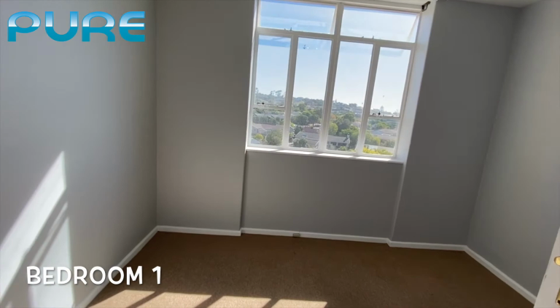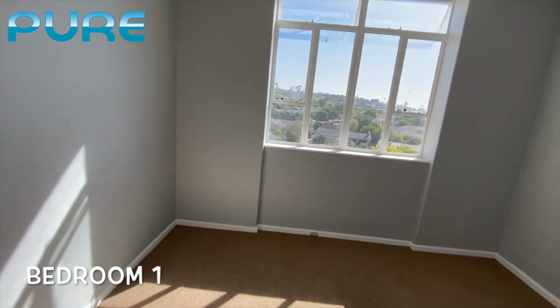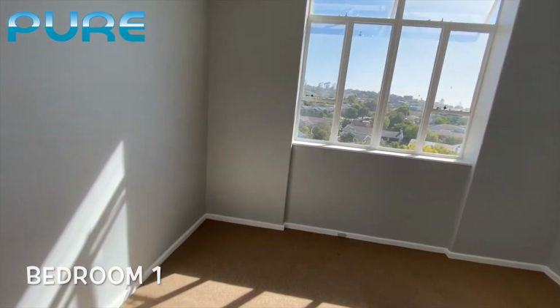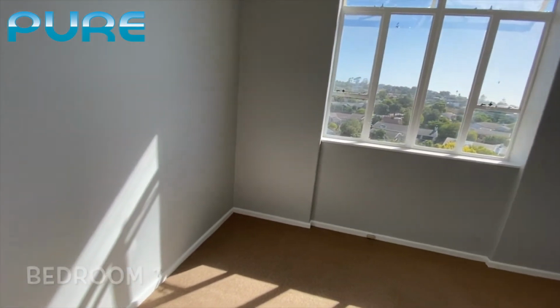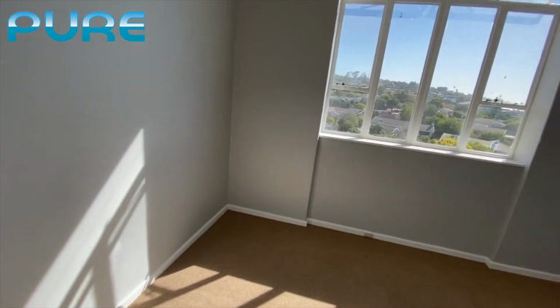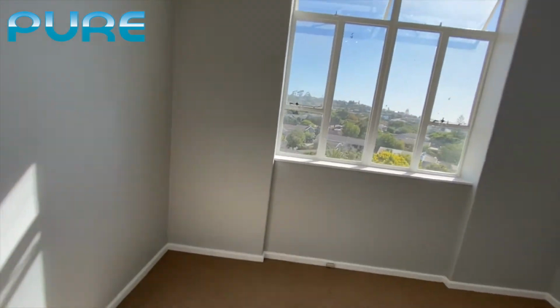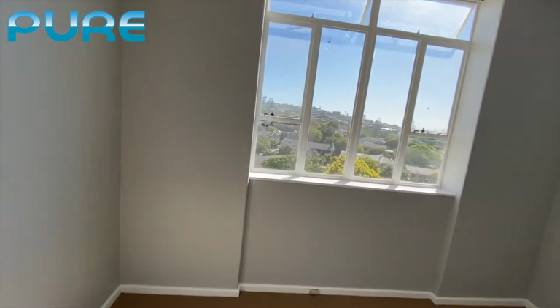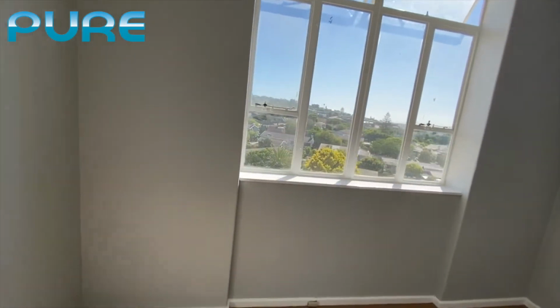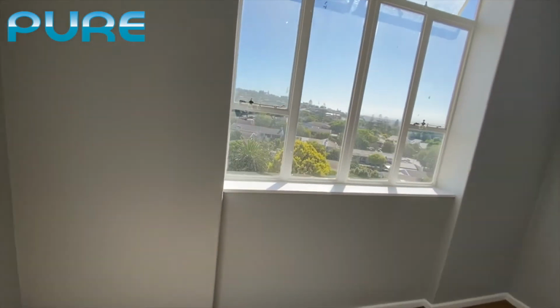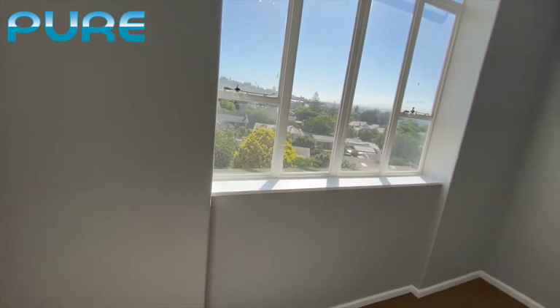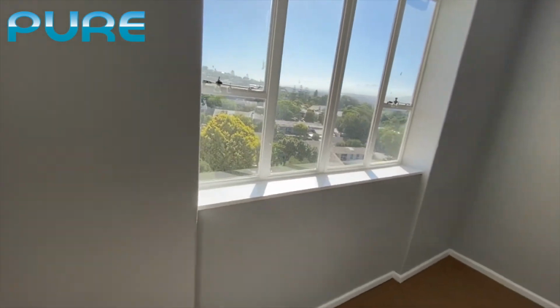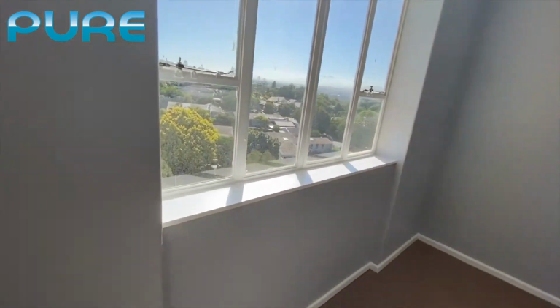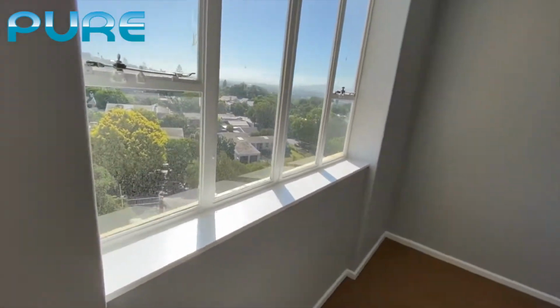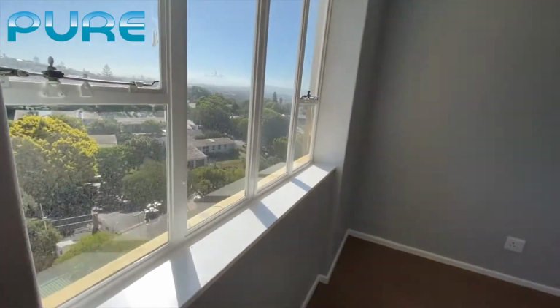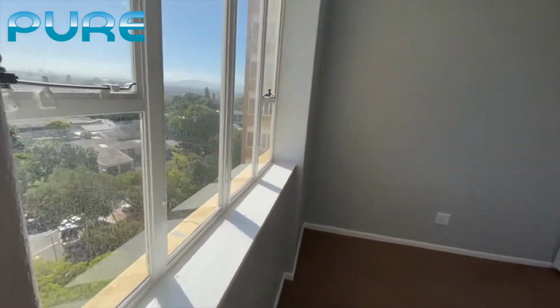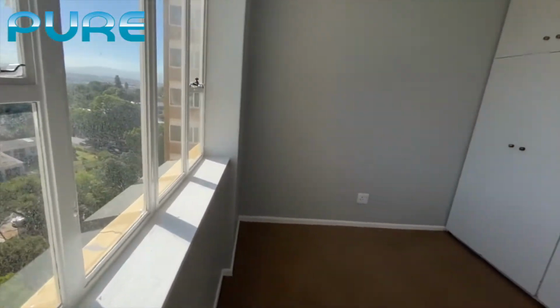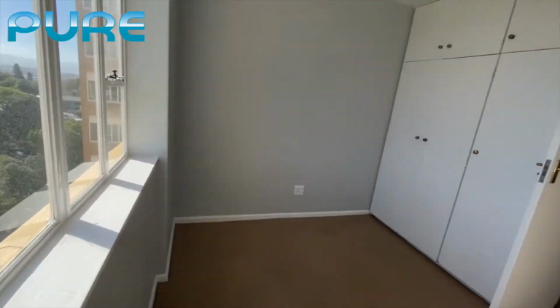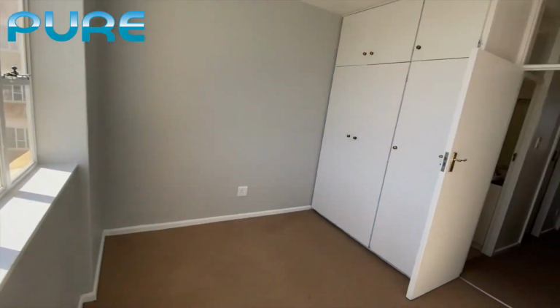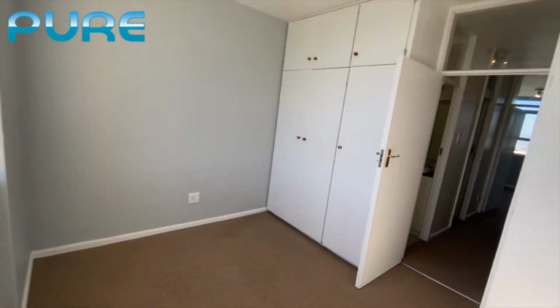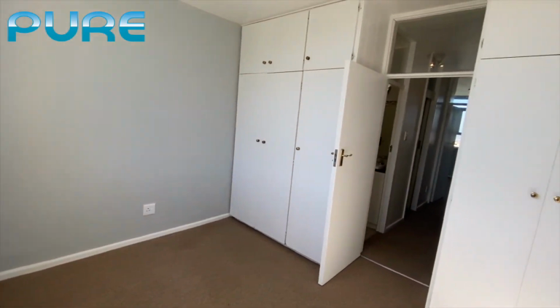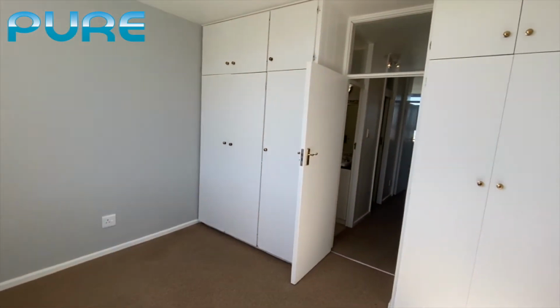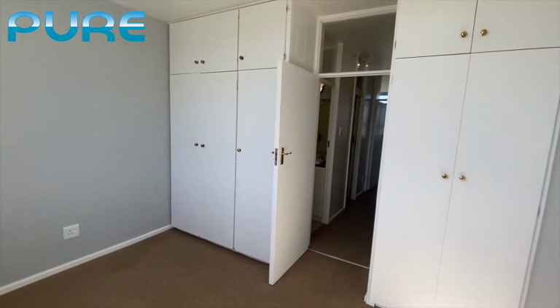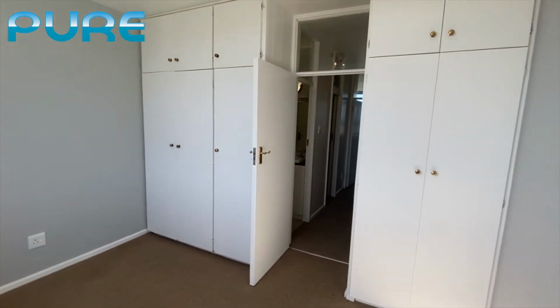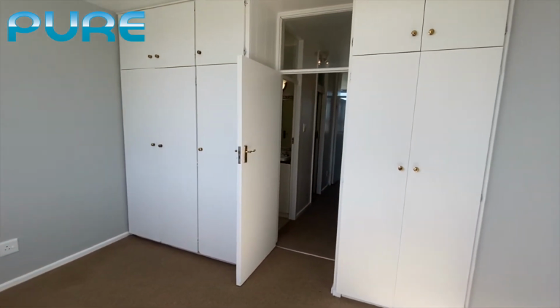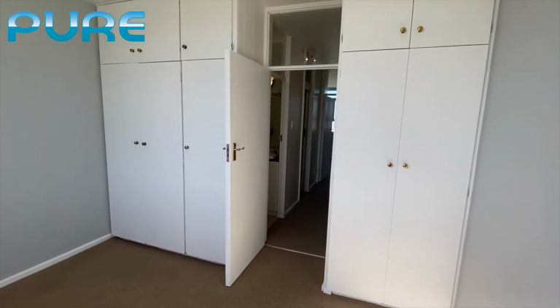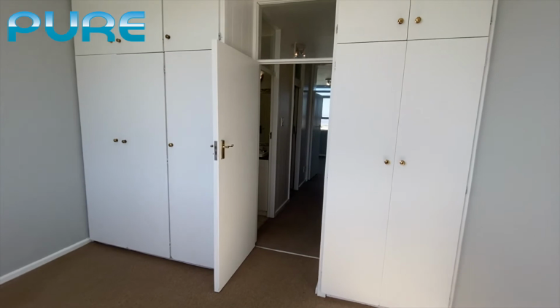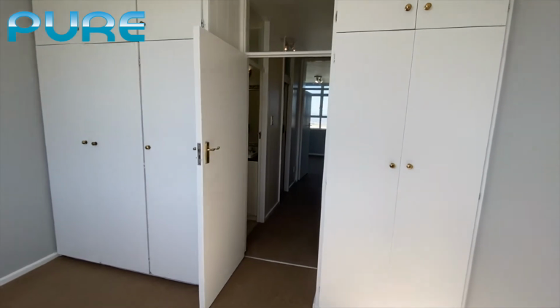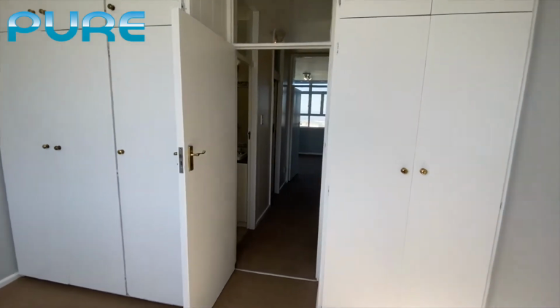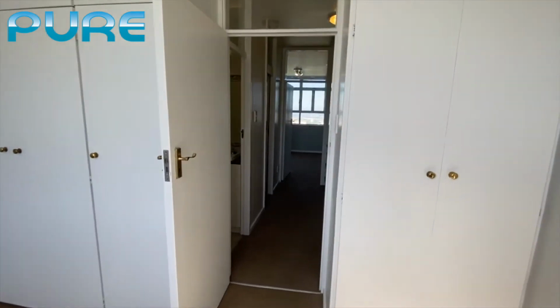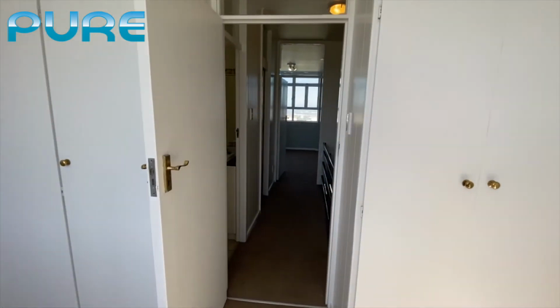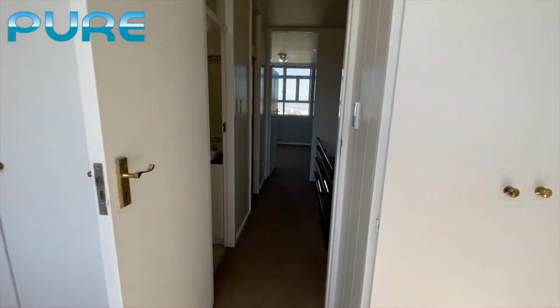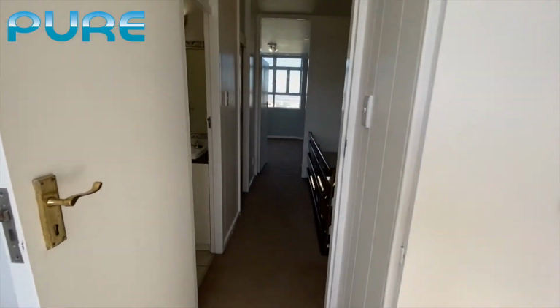It's a really good sized bedroom, carpeted floor, neutrally decorated, with big windows allowing plenty of natural light and giving you great views. As we pan around you'll see there is ample storage space with lots of cupboards.